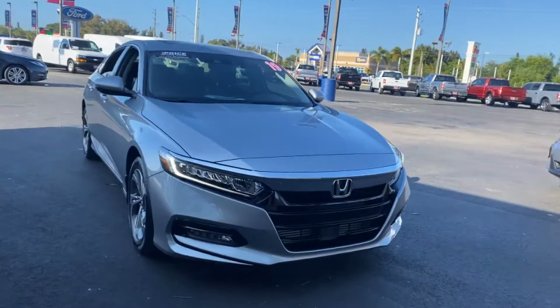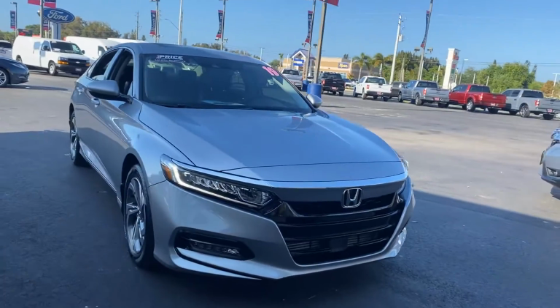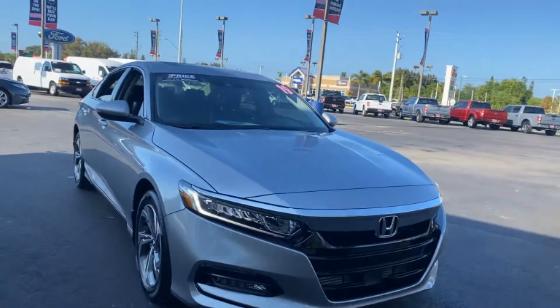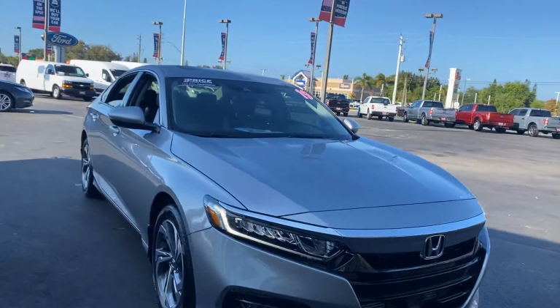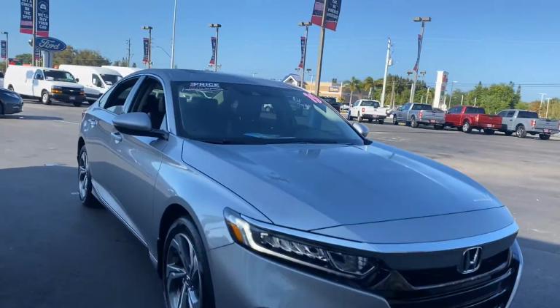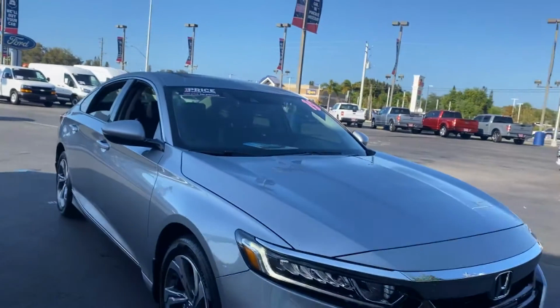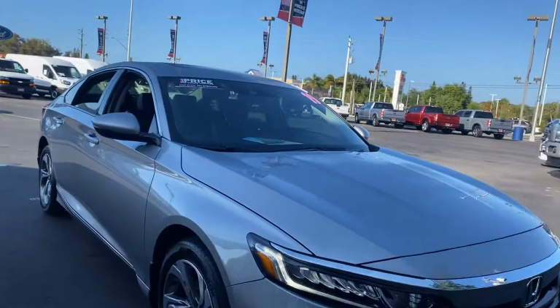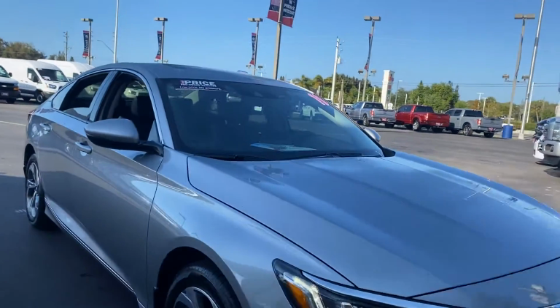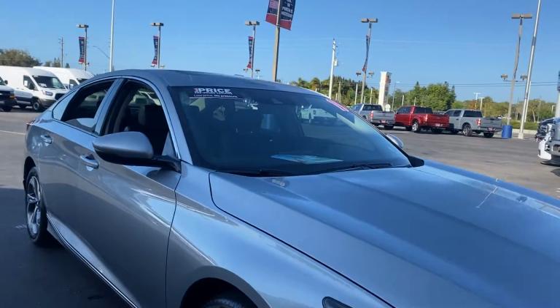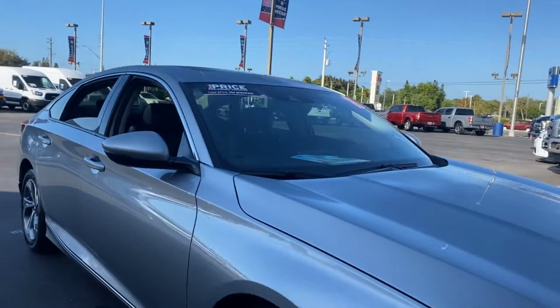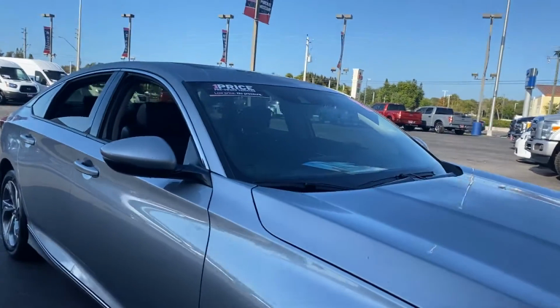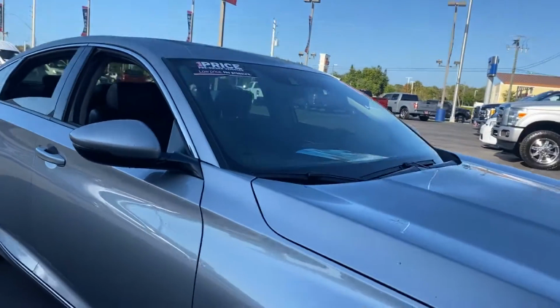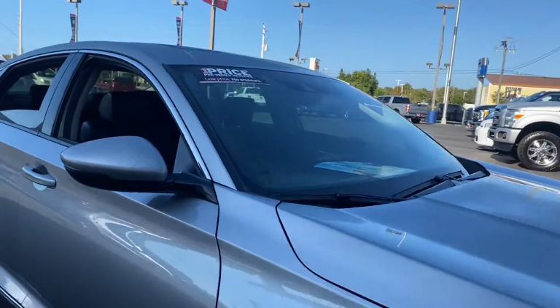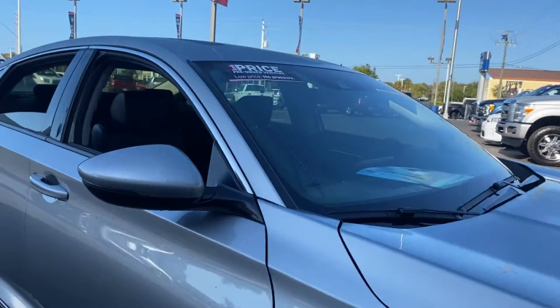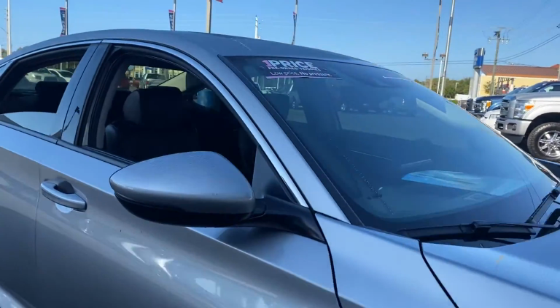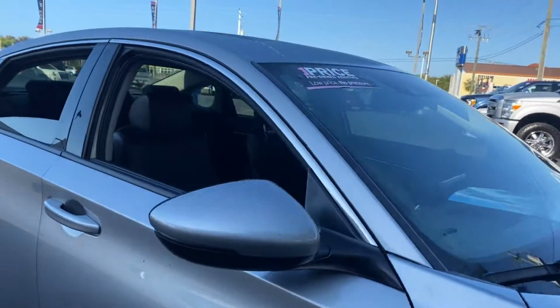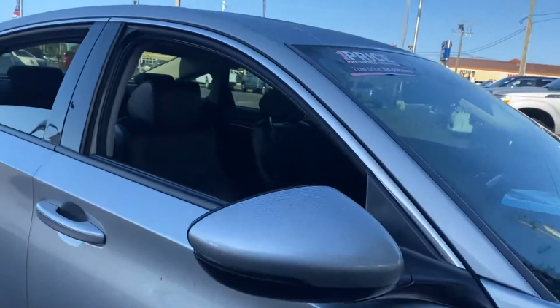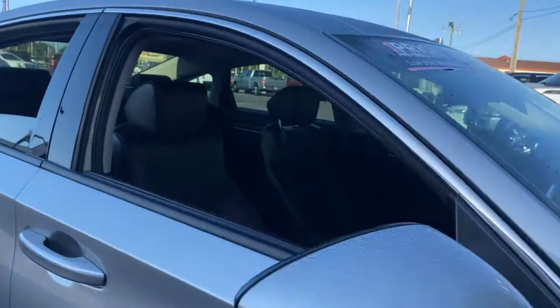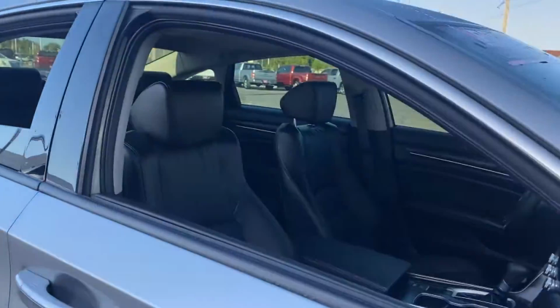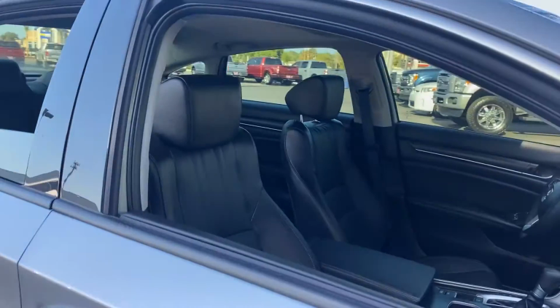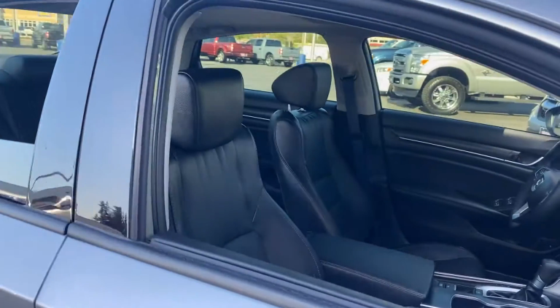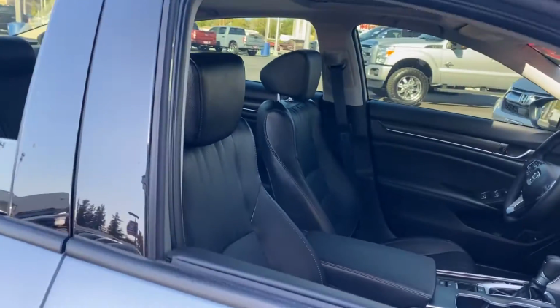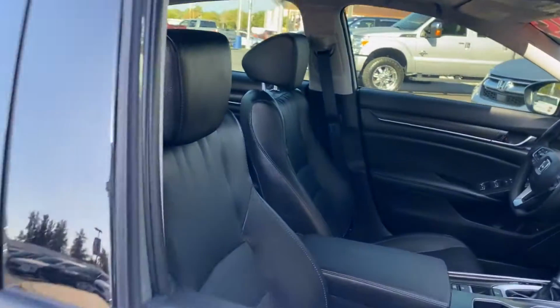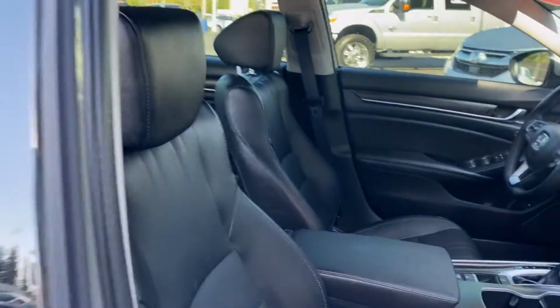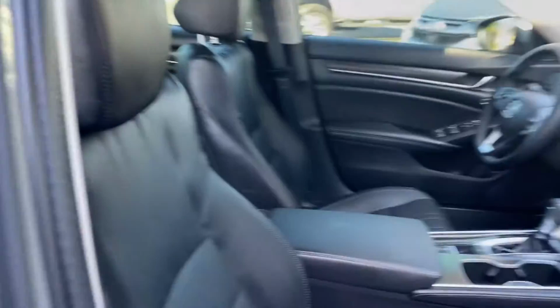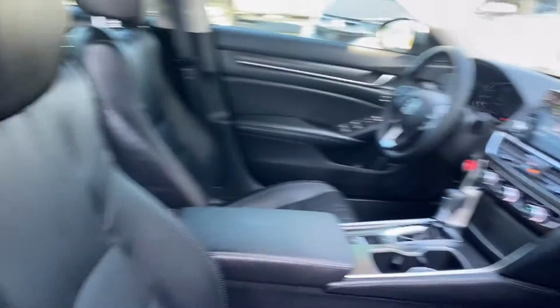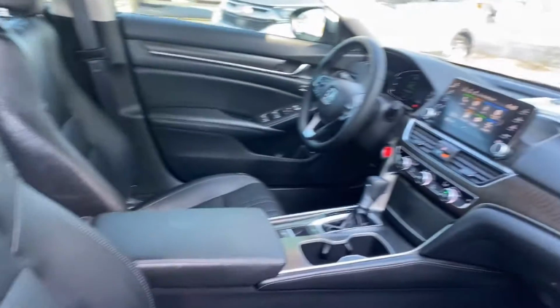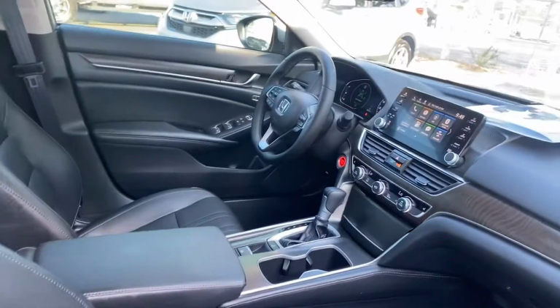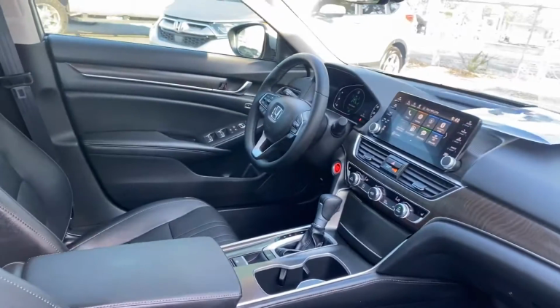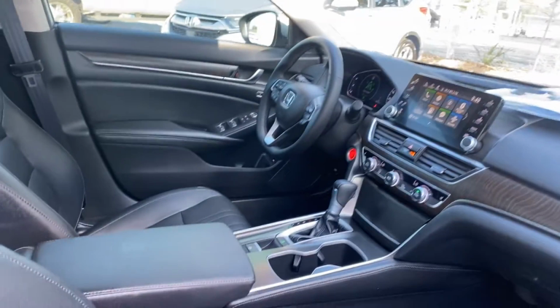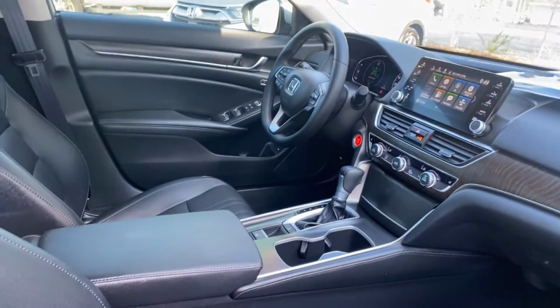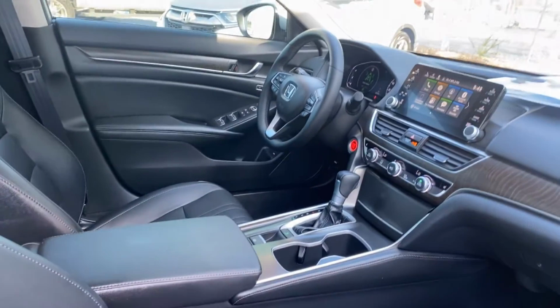This is a 2019 Honda Accord EXL, gray over black leather.